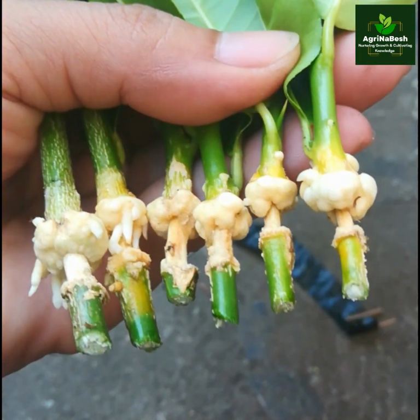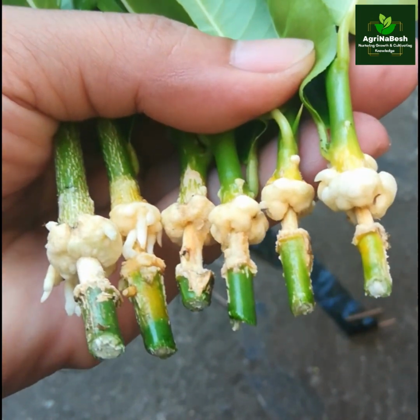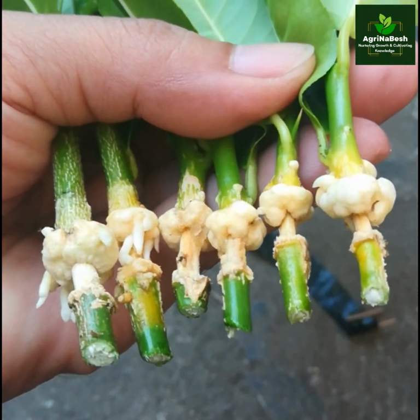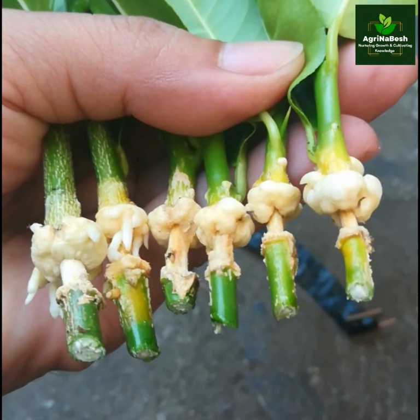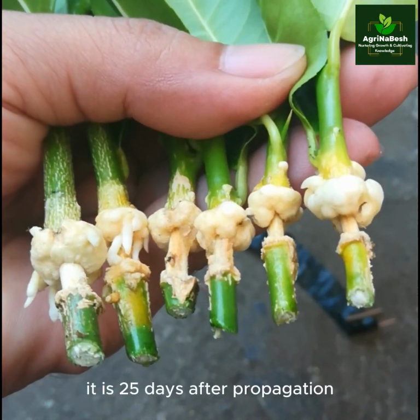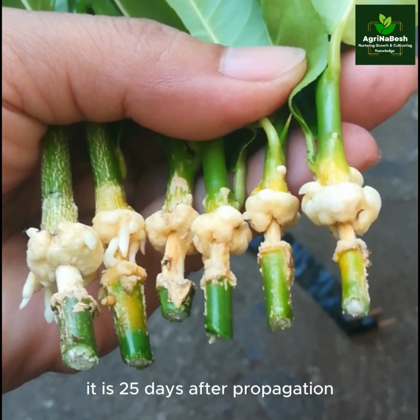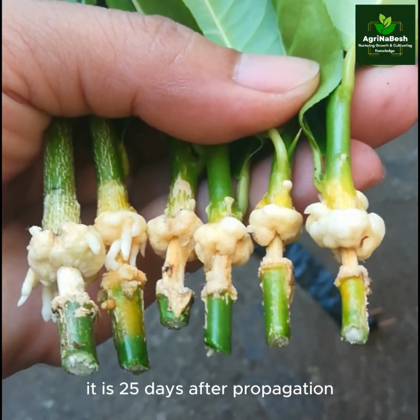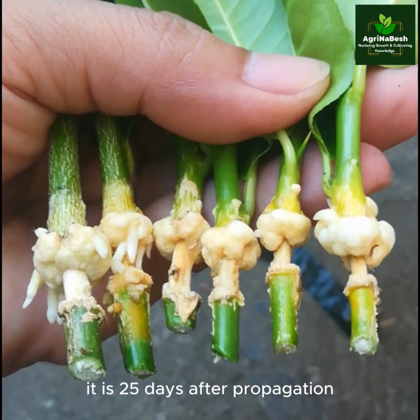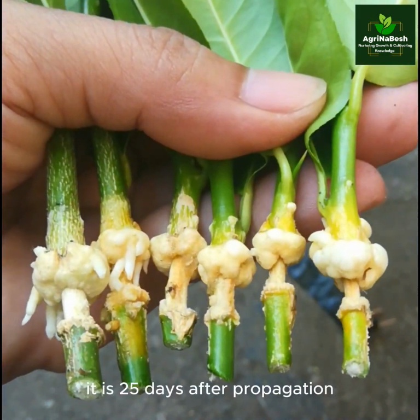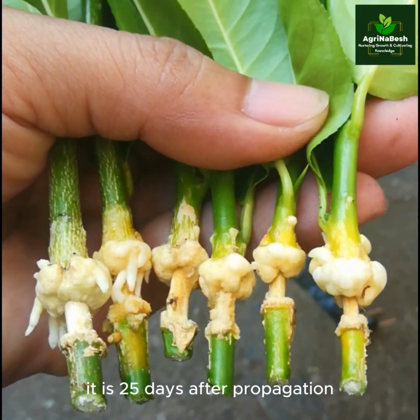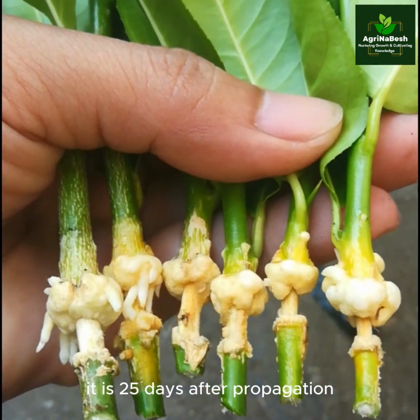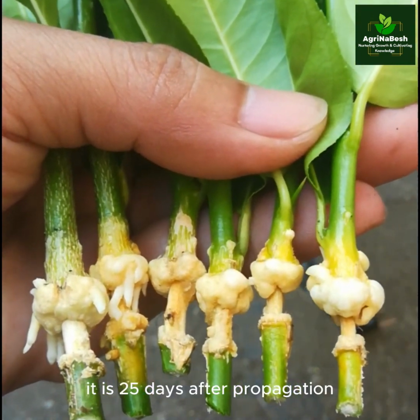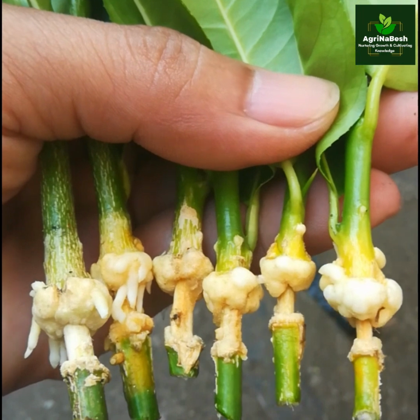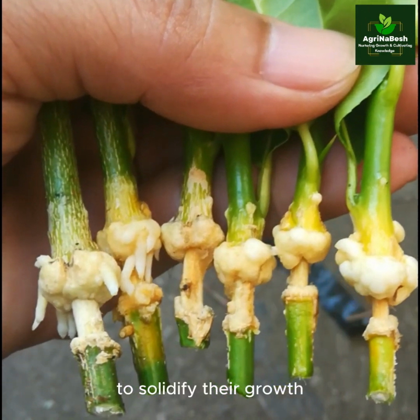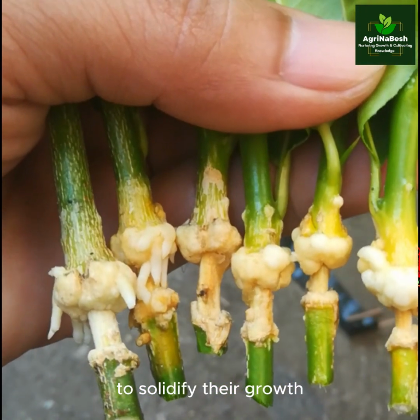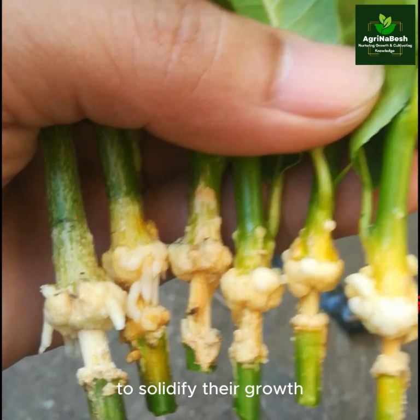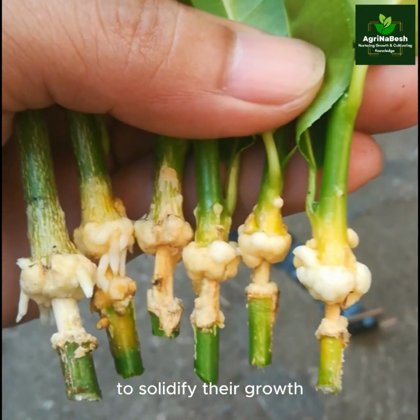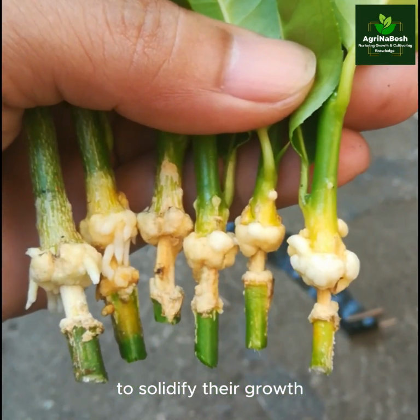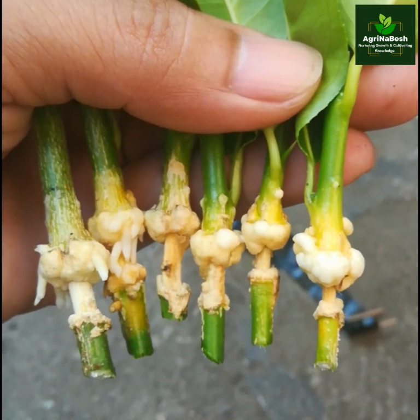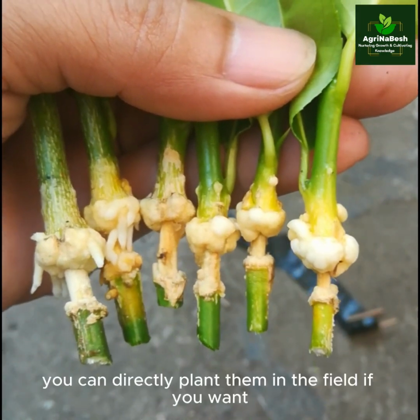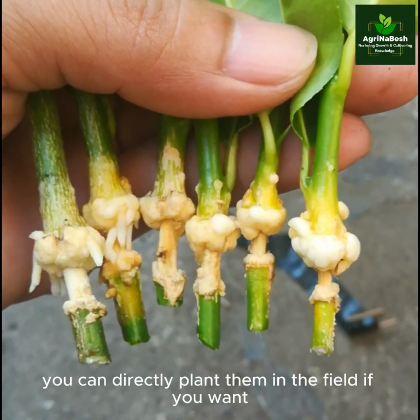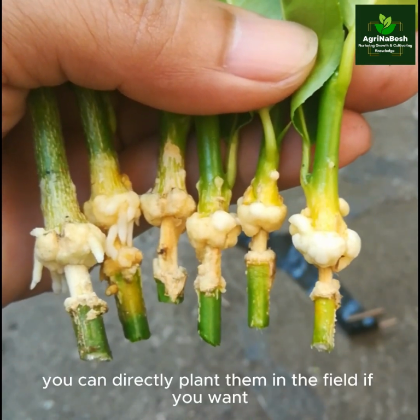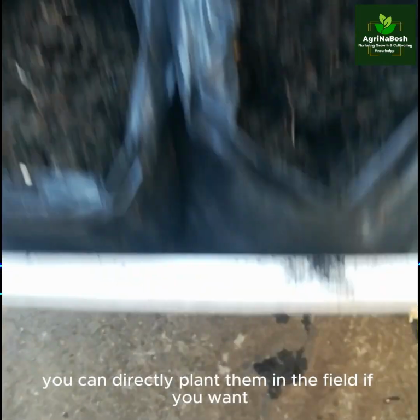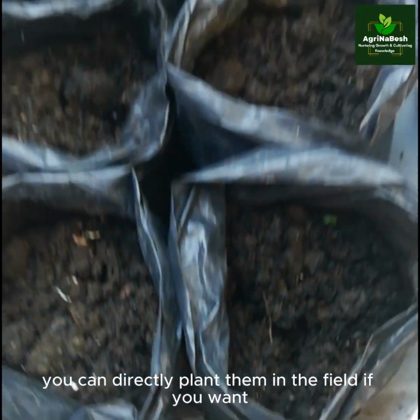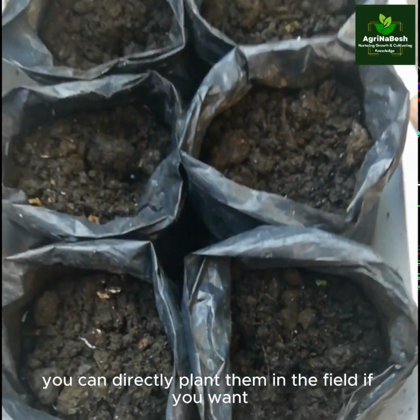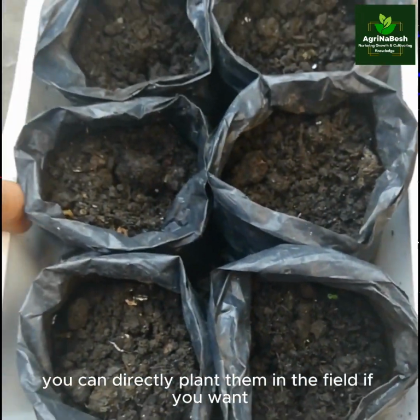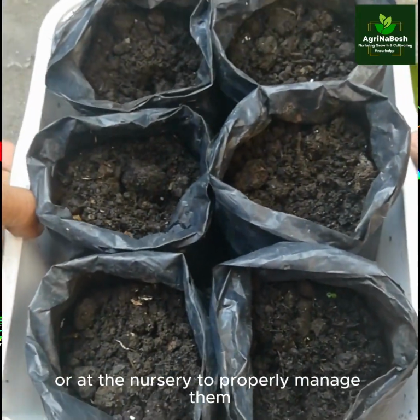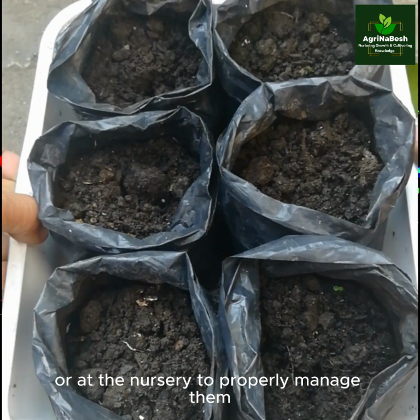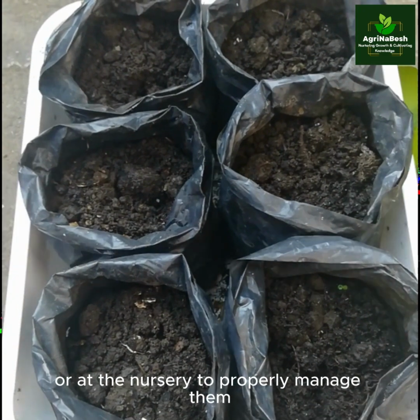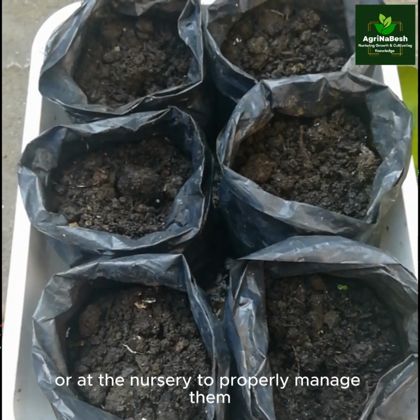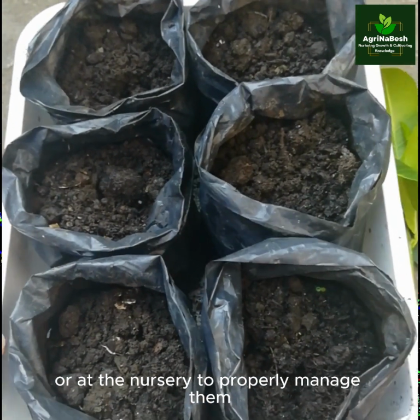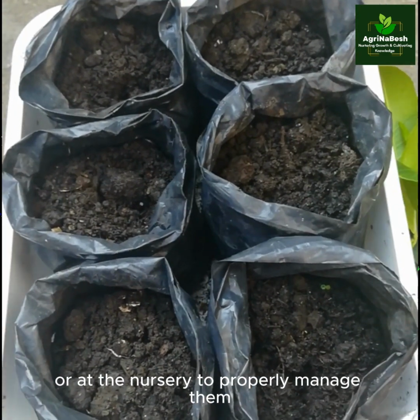Very nice — it is 25 days after propagation. To solidify their growth, you can directly plant them in the field if you want, or at the nursery to properly manage them.